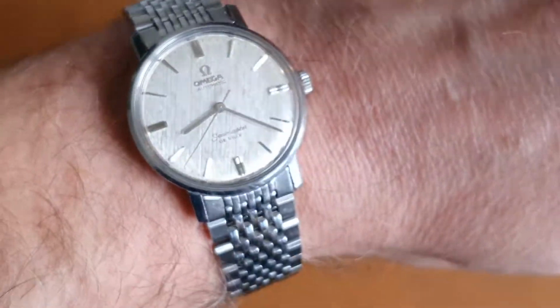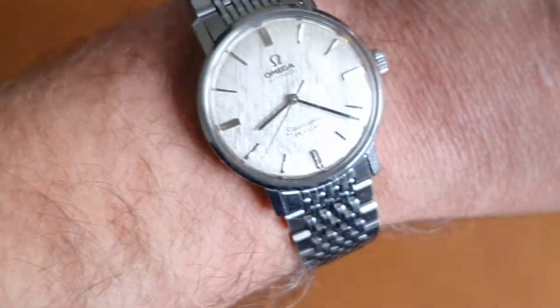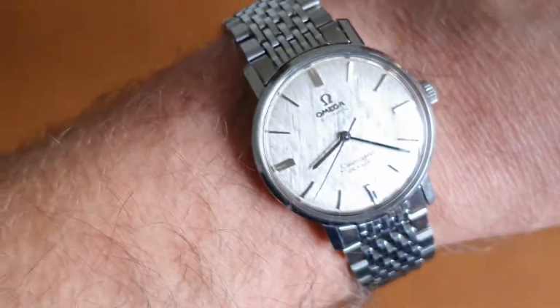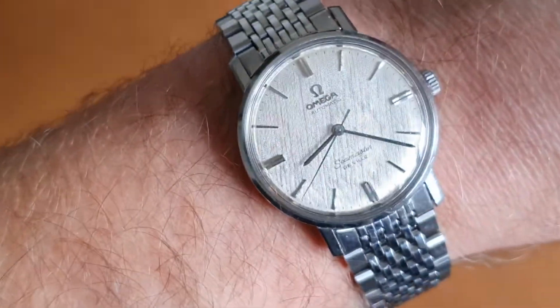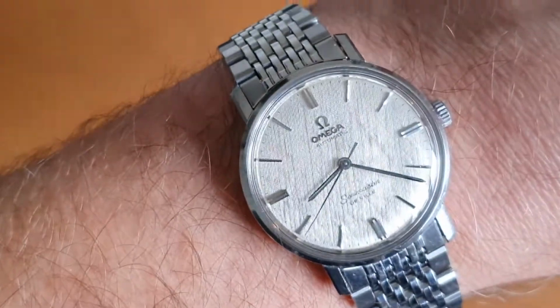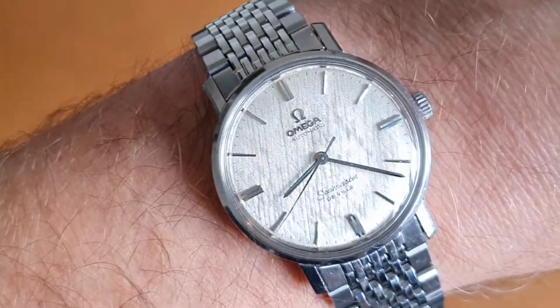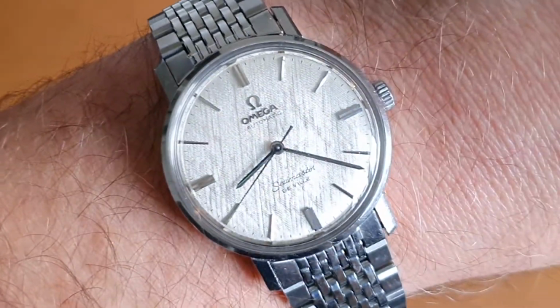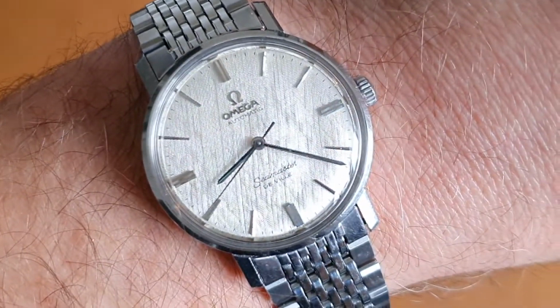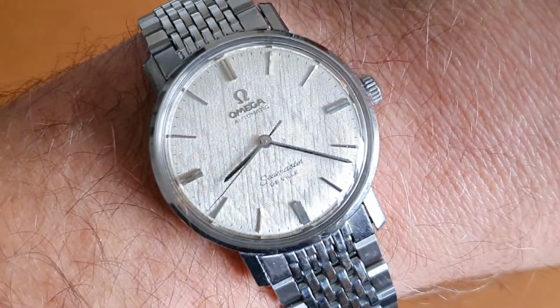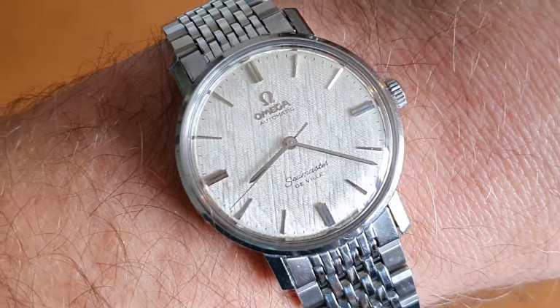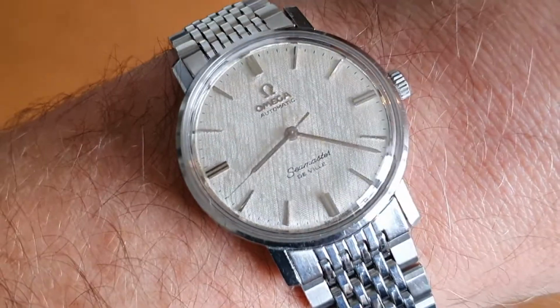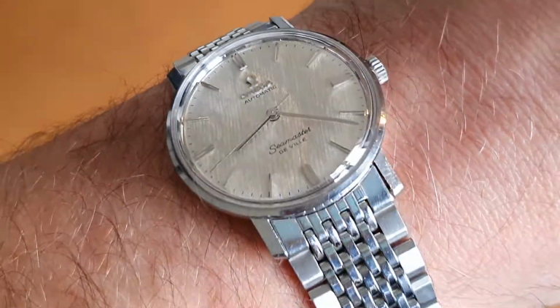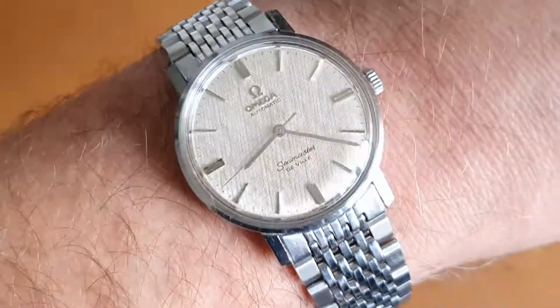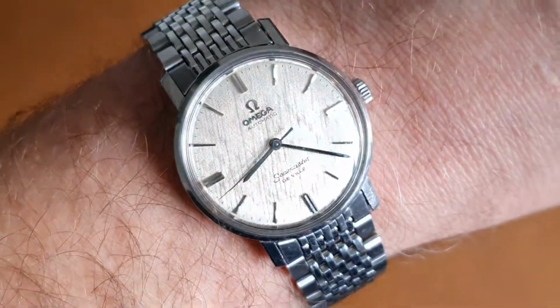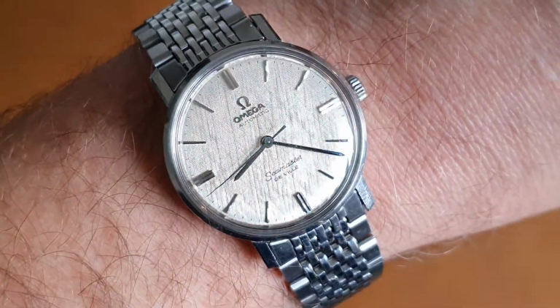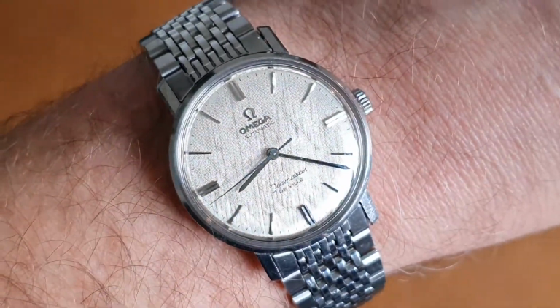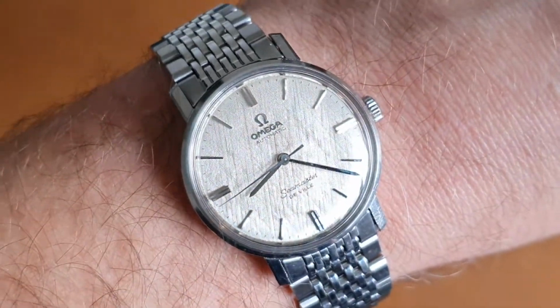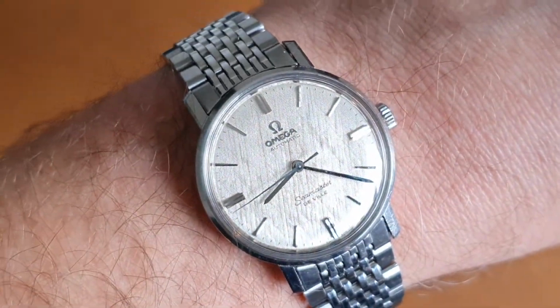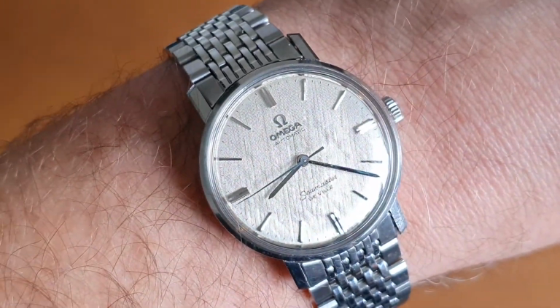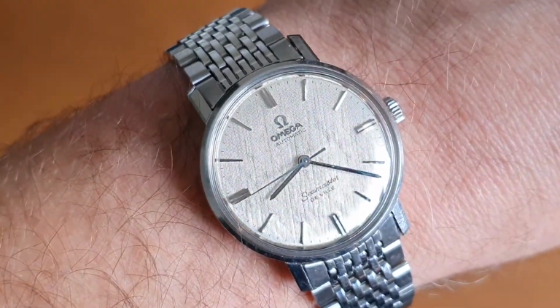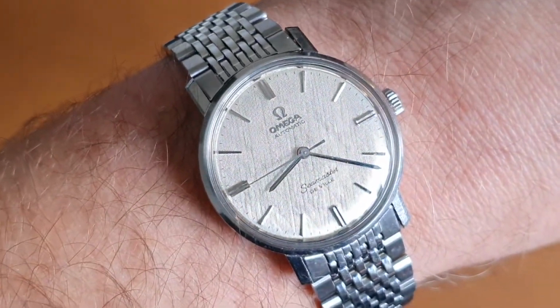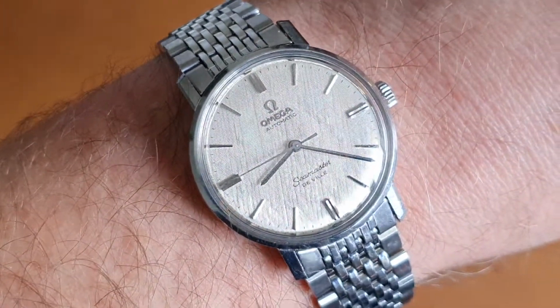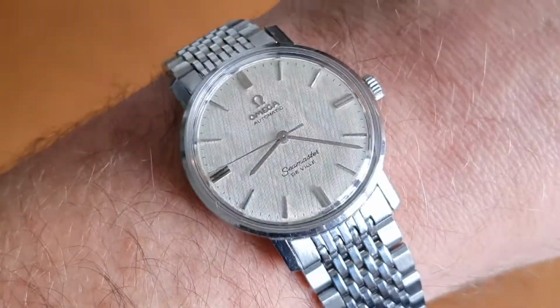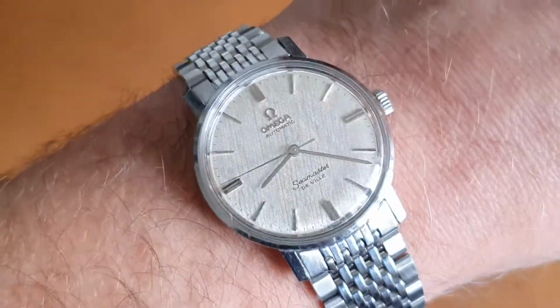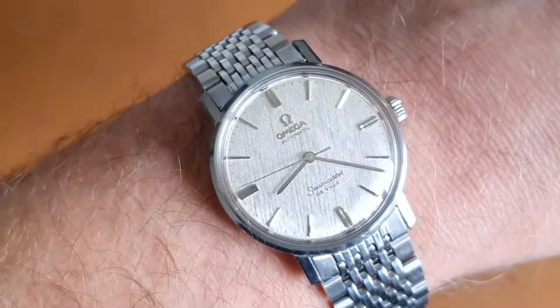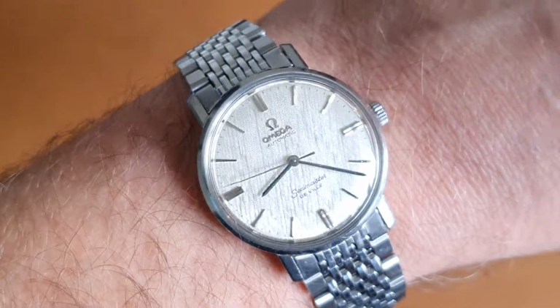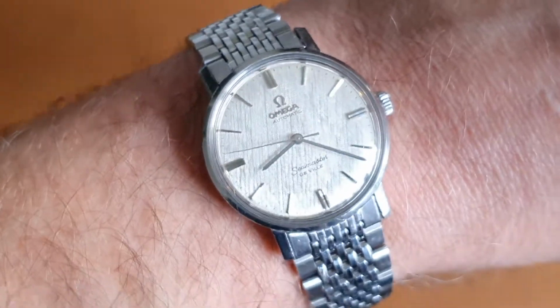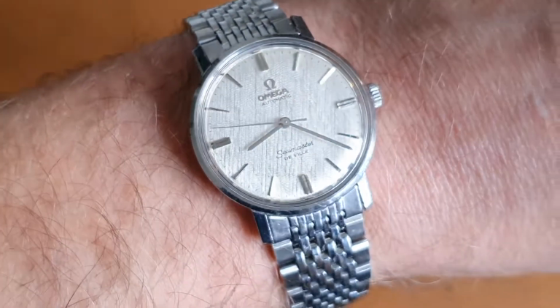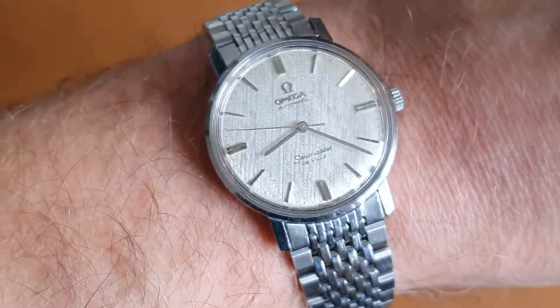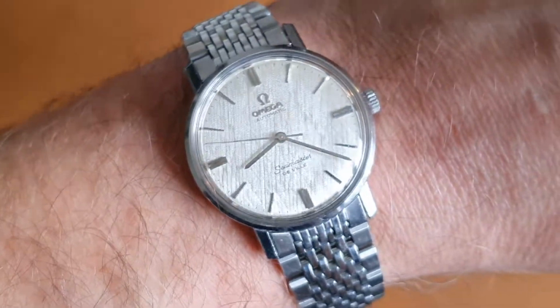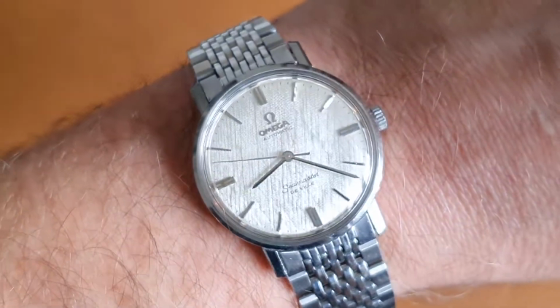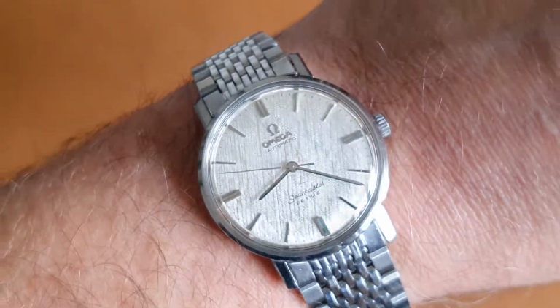If you have any interest in this watch and you'd like to make an appointment to view, just send us a message, WhatsApp, or email and we'll get back to you as quickly as we can.